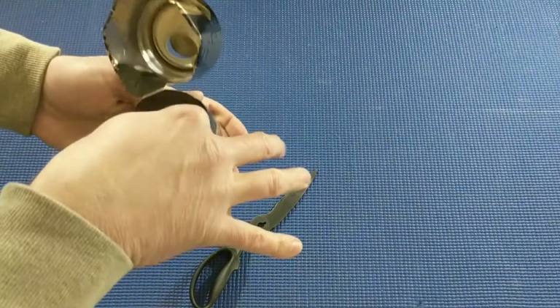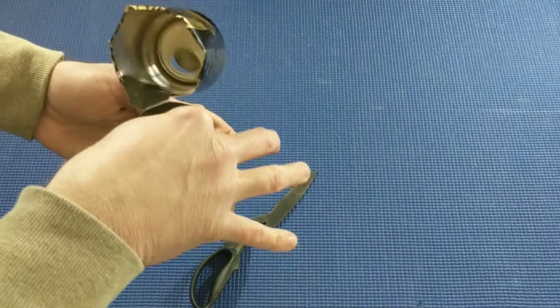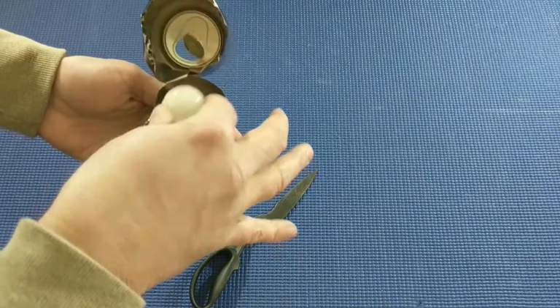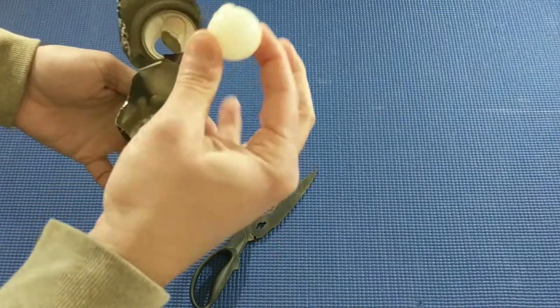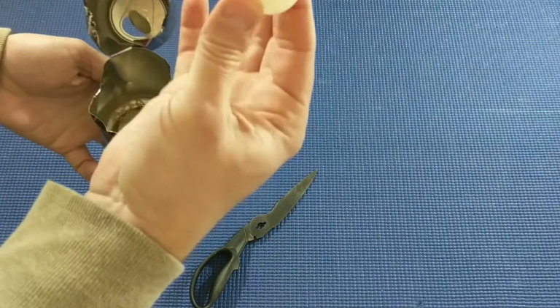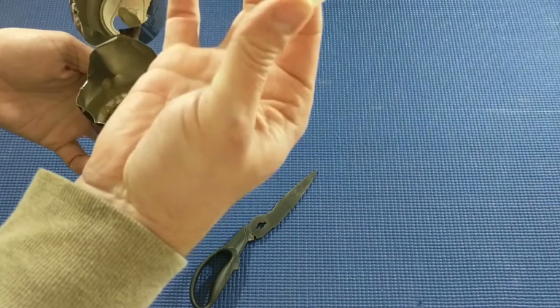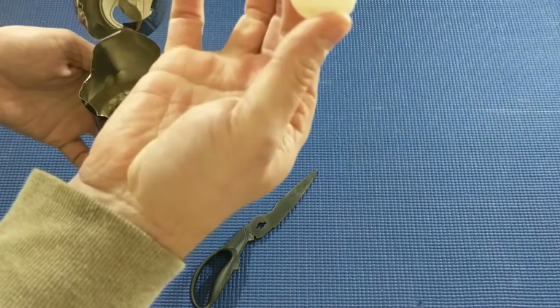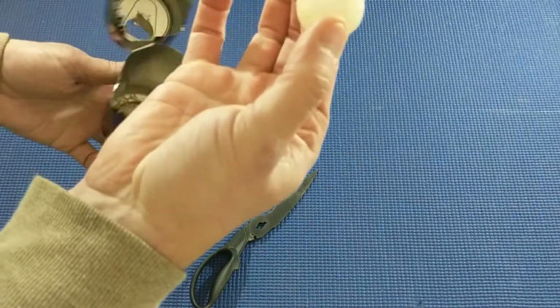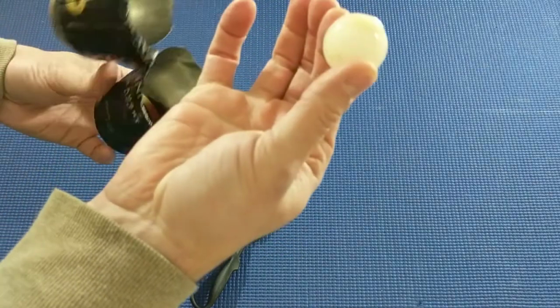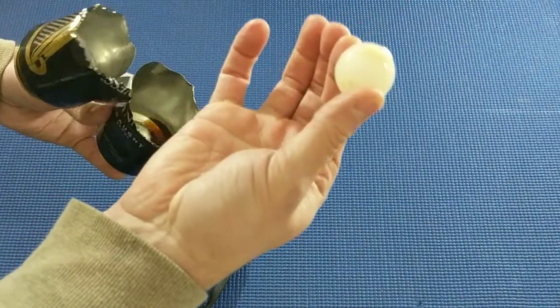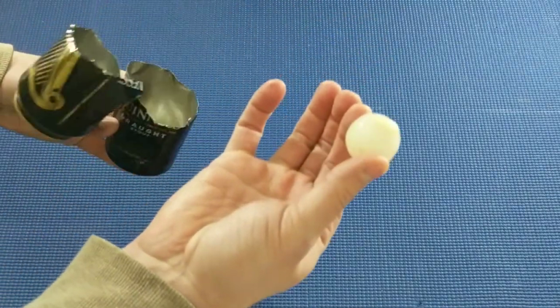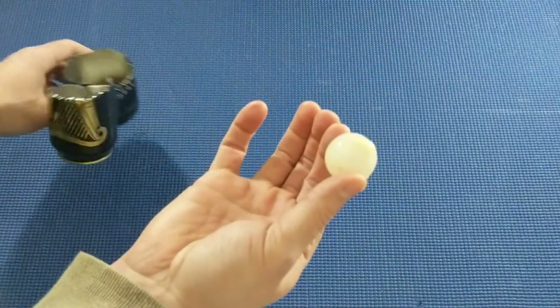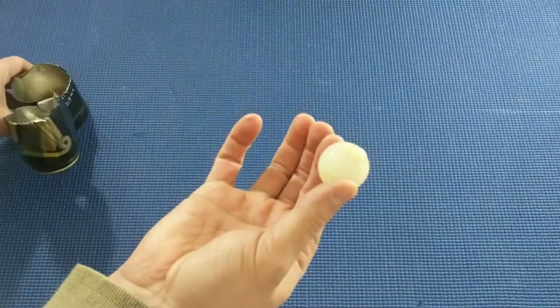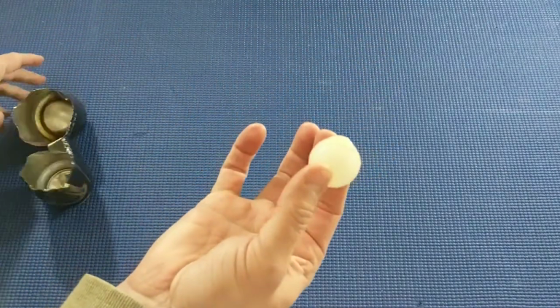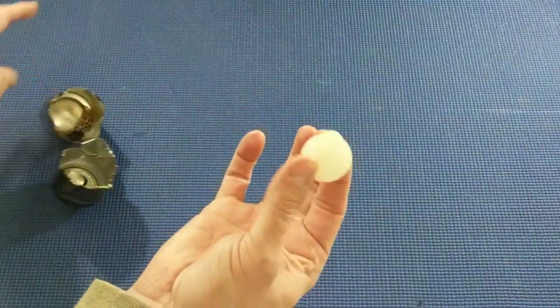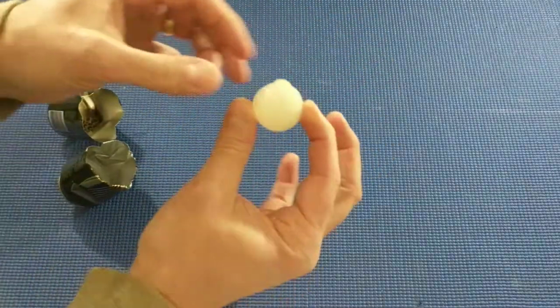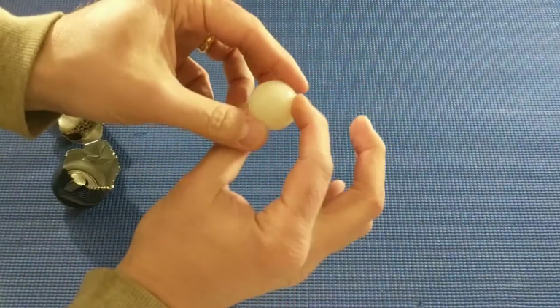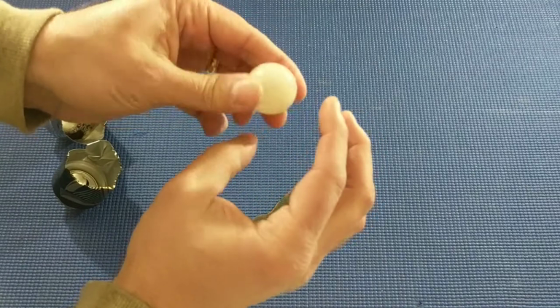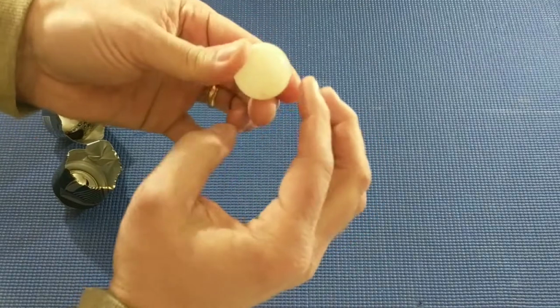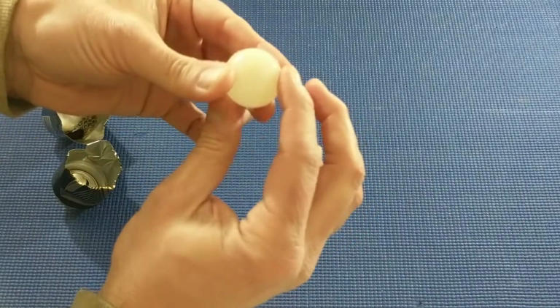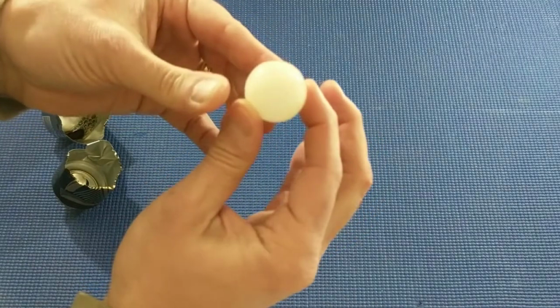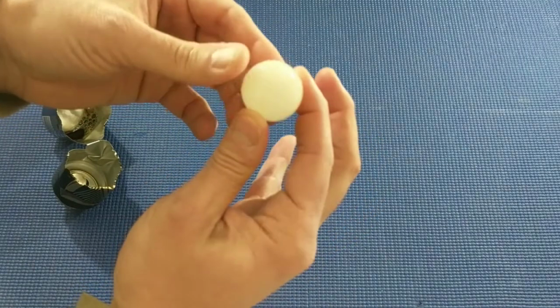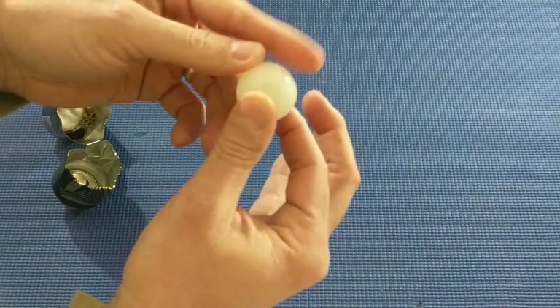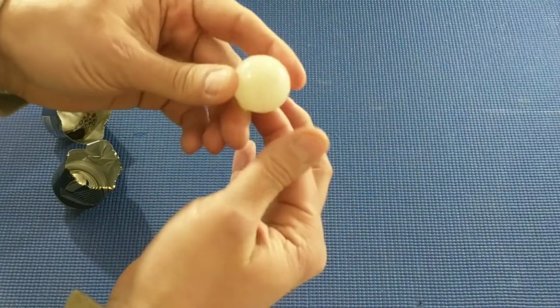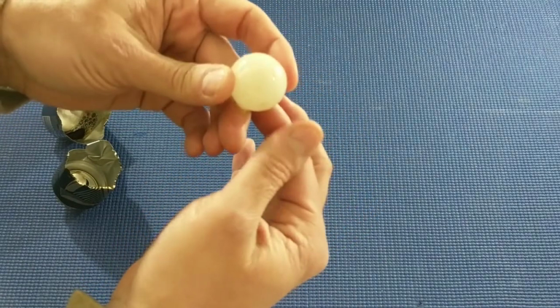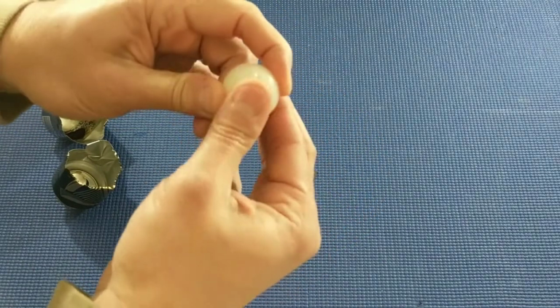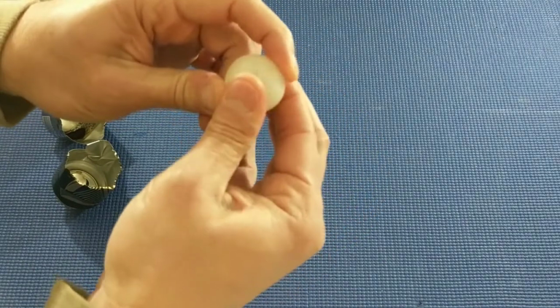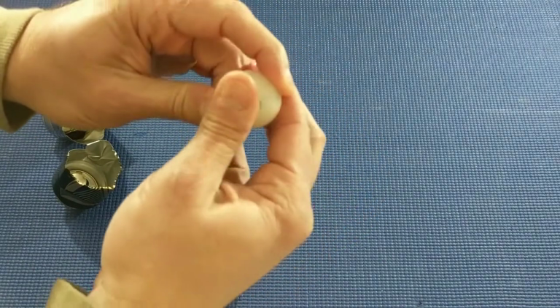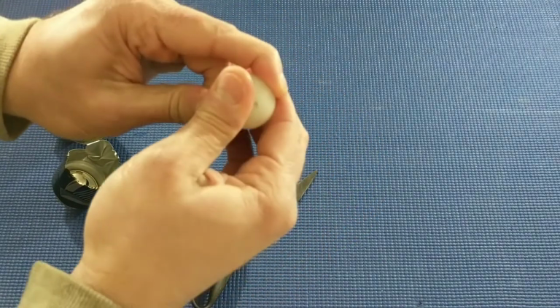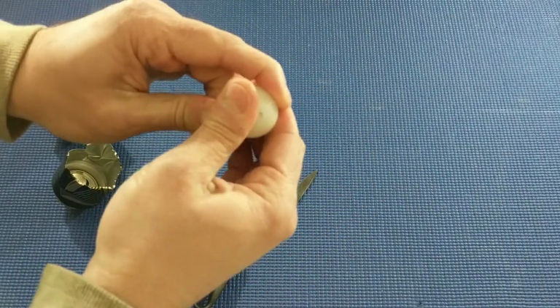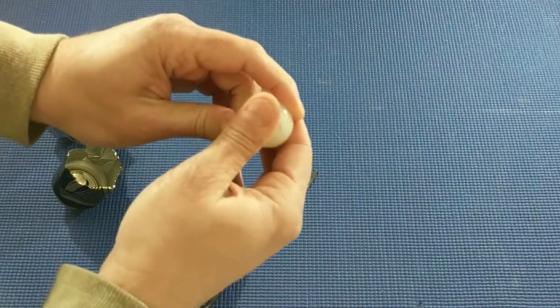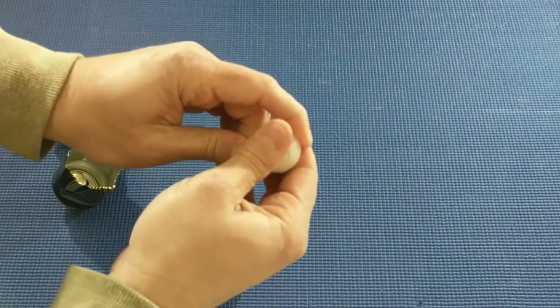Oh, there's still some left in there. So, there's a little widget. And this little thing is supposed to be filled with nitrogen. Let's see if I can open it up.